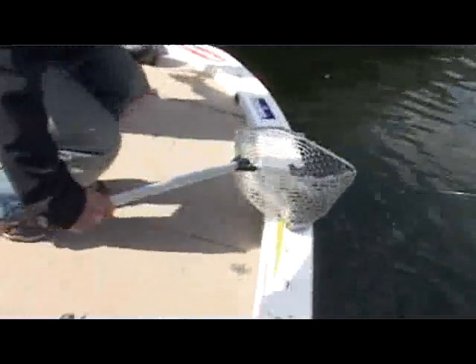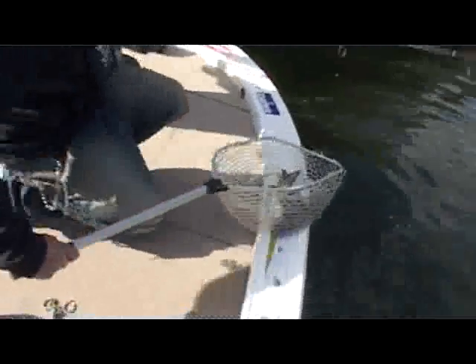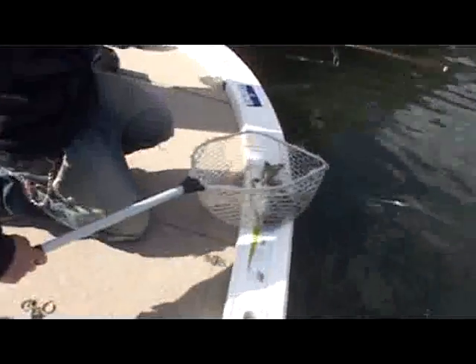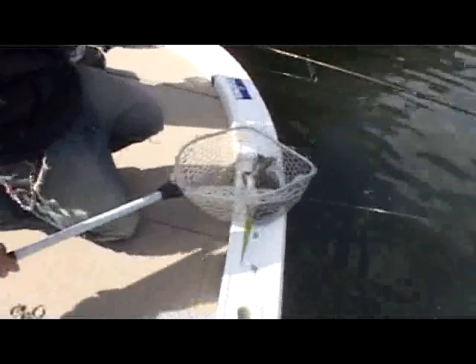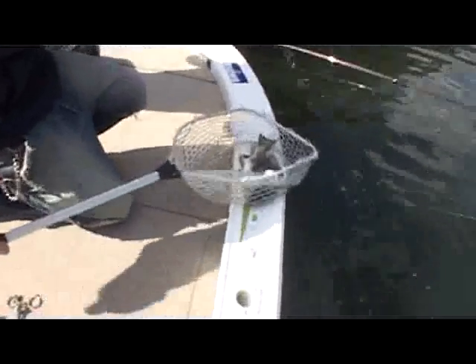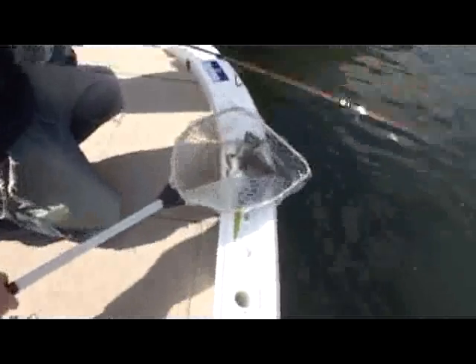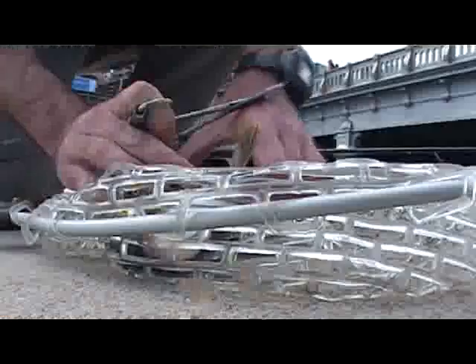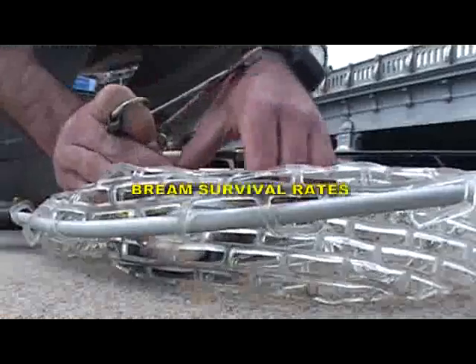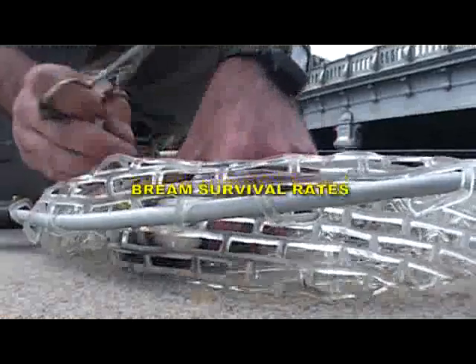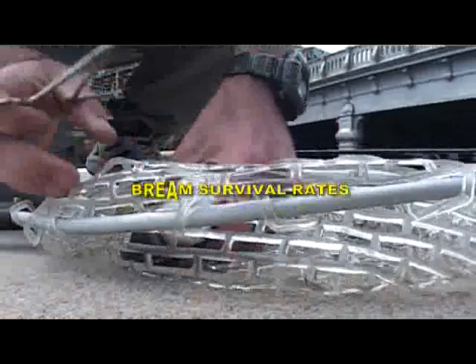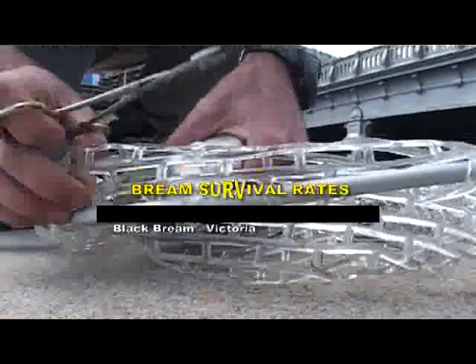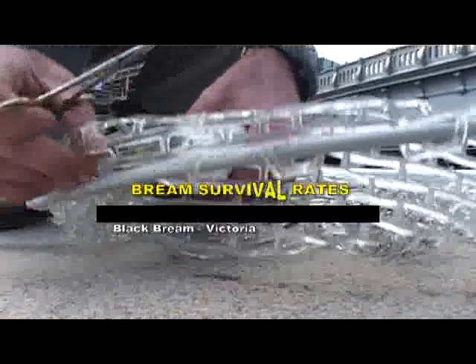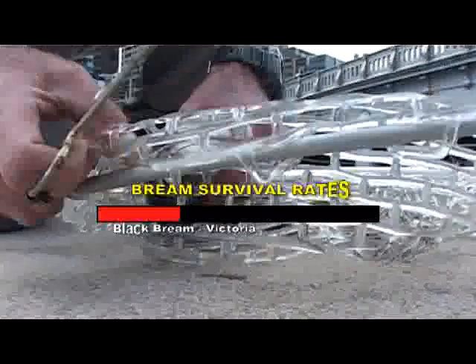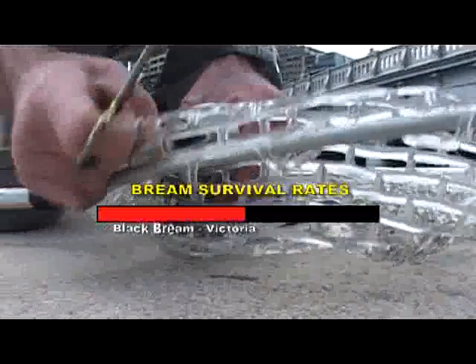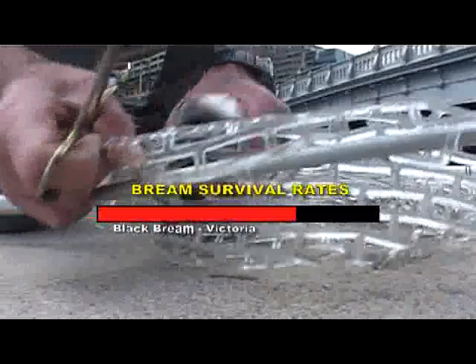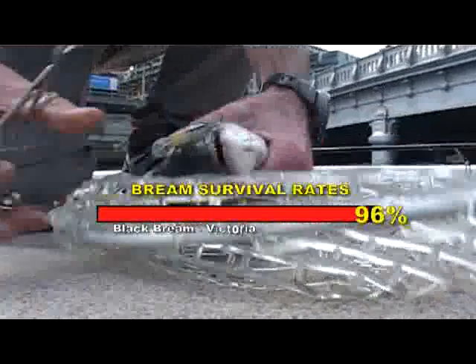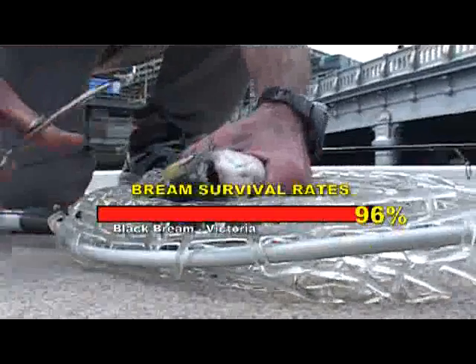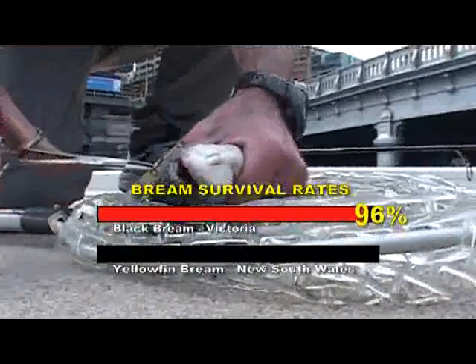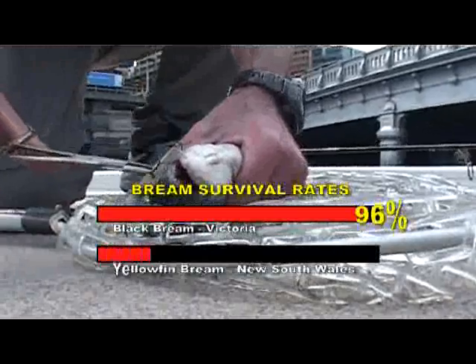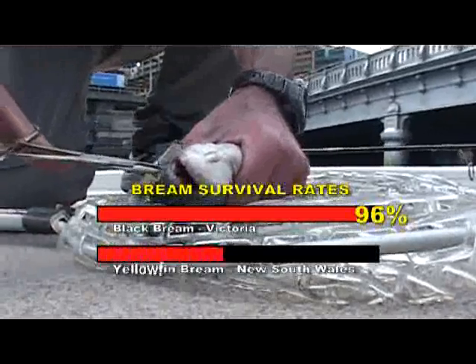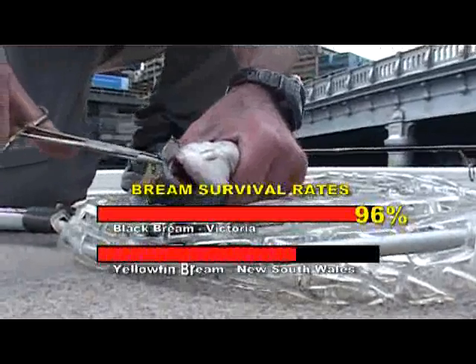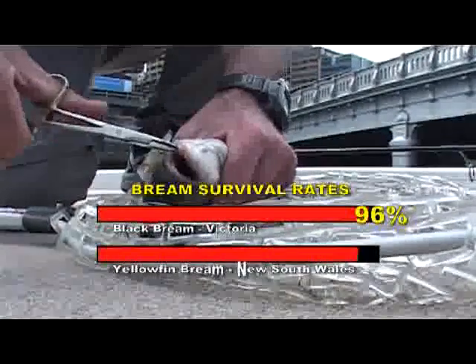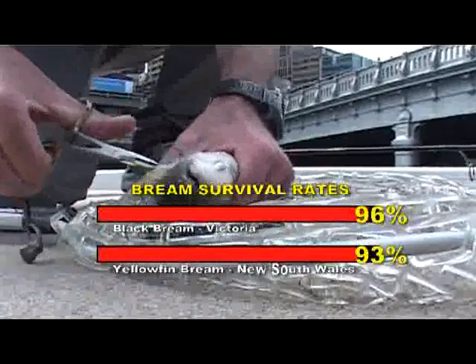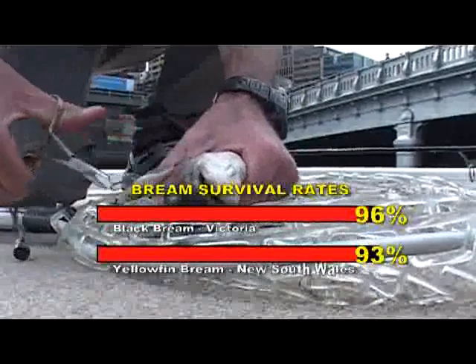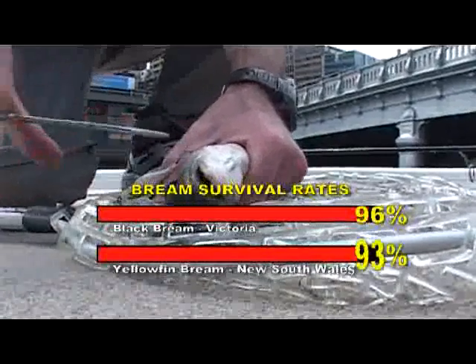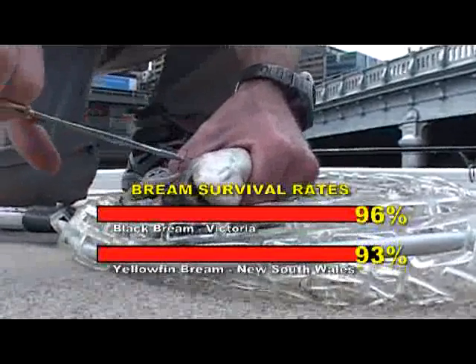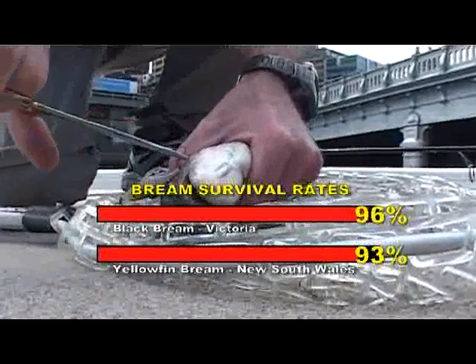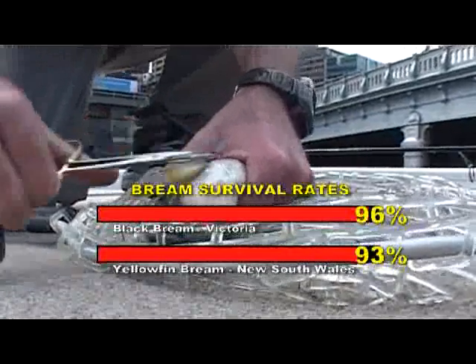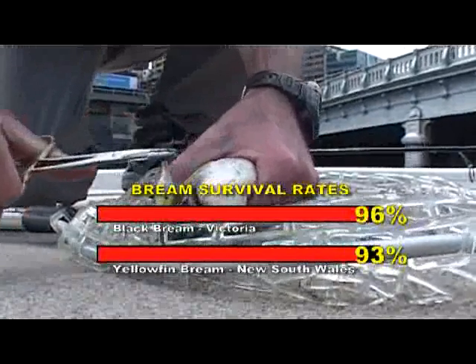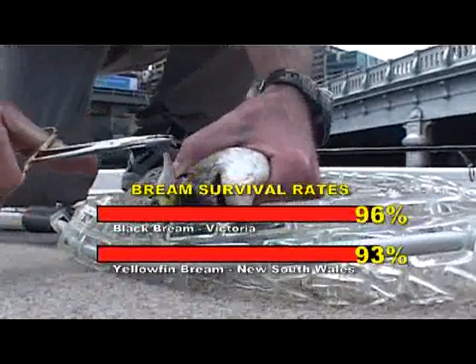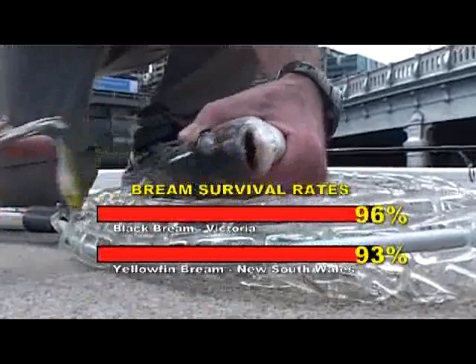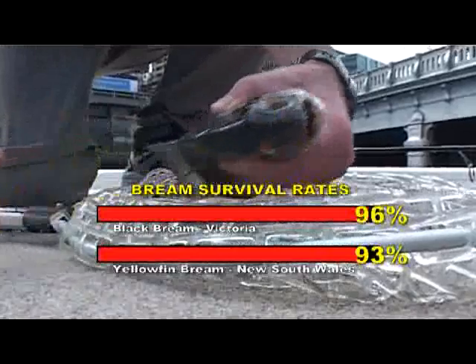Most fish caught on lures are shallow hooked. Overall survival of bream was calculated in the Victorian and New South Wales studies, showing that survival rates were high, ranging from 85 to 100%.